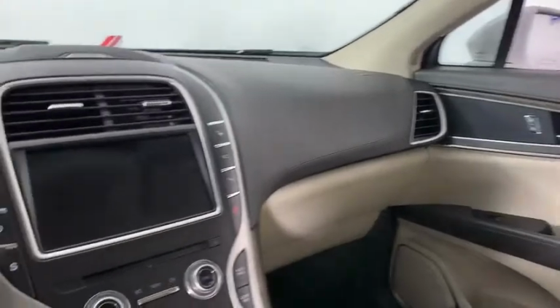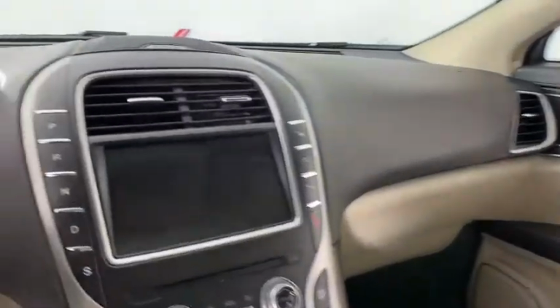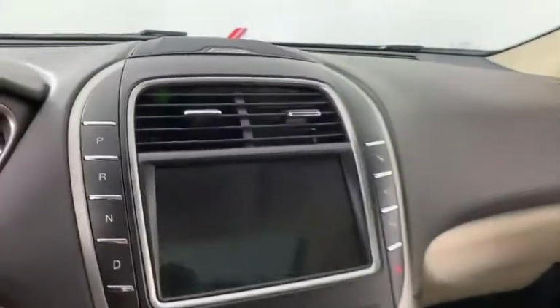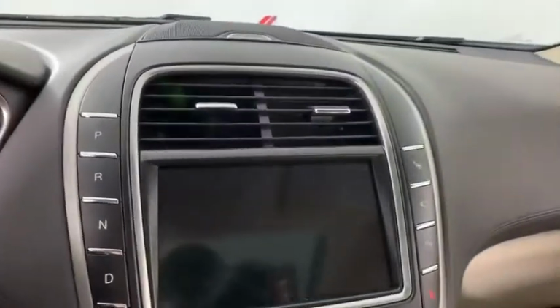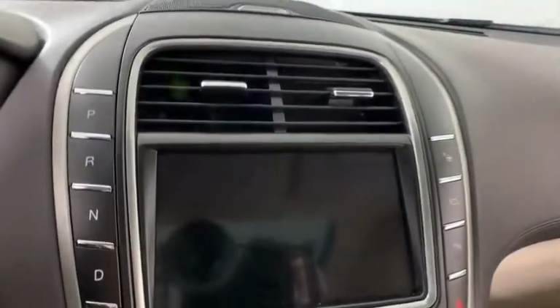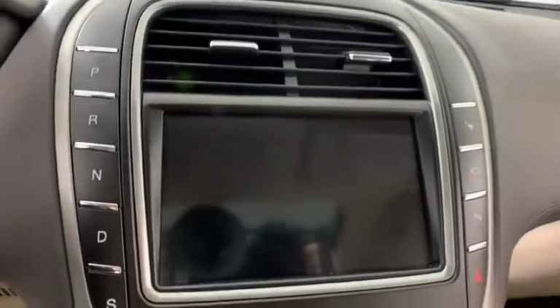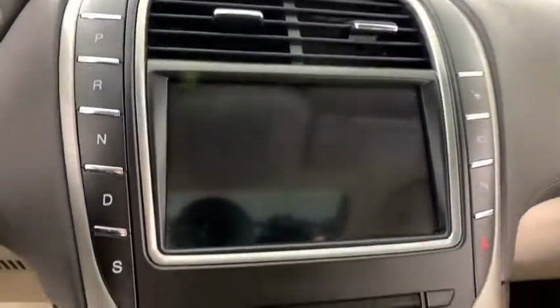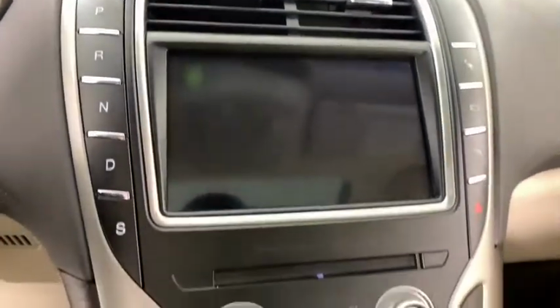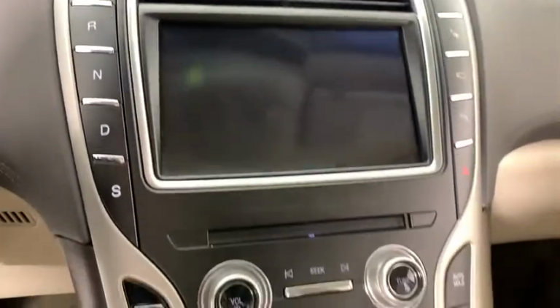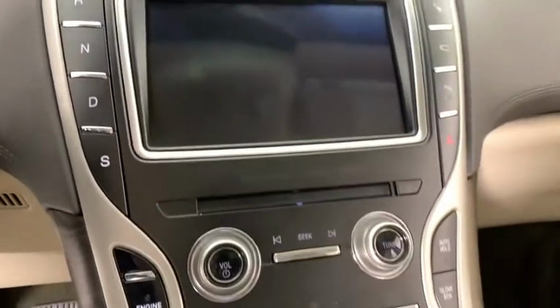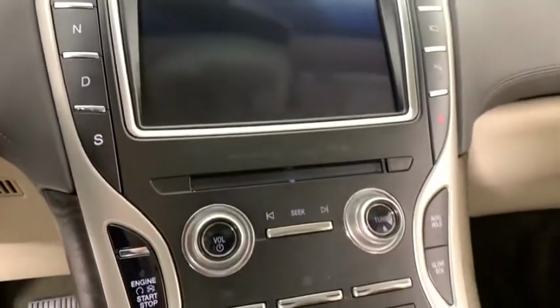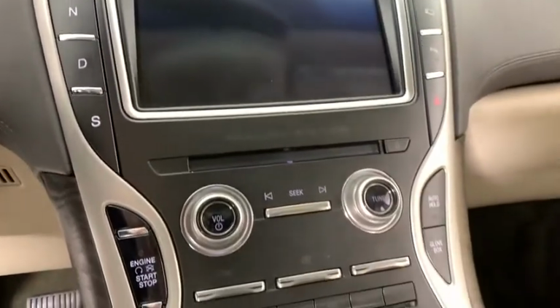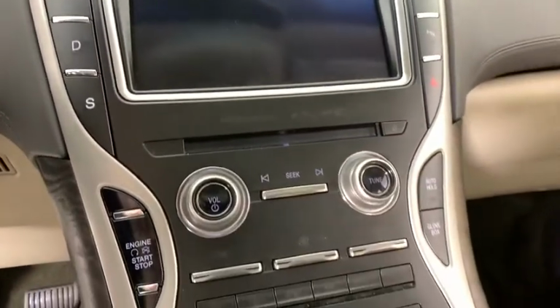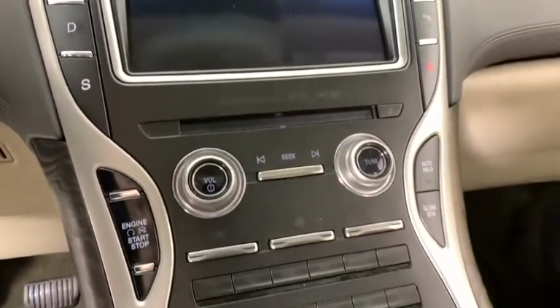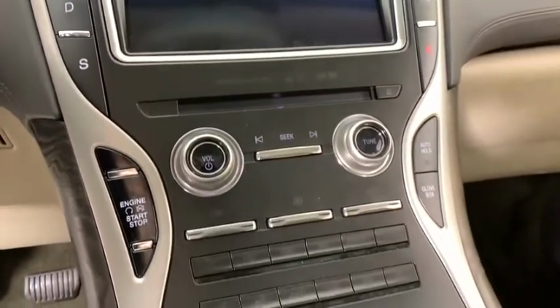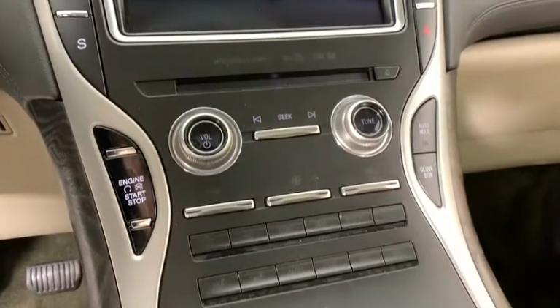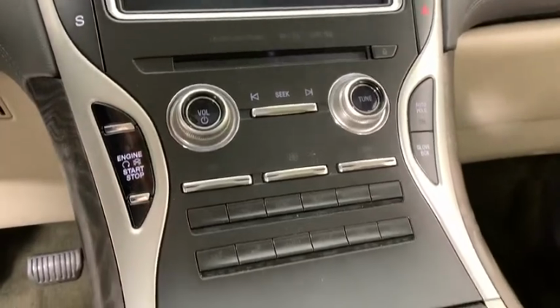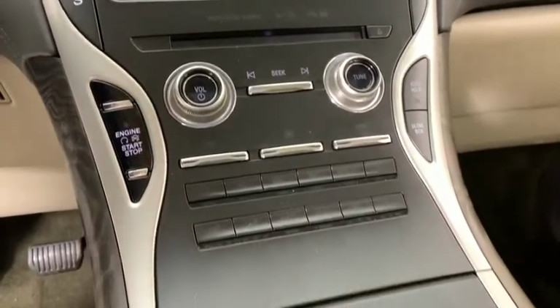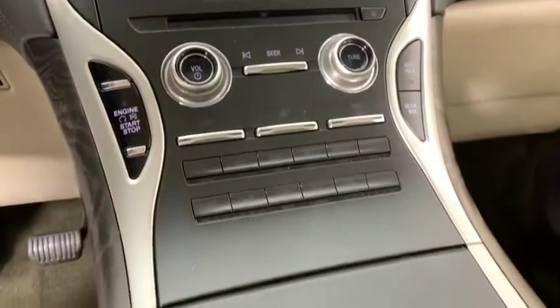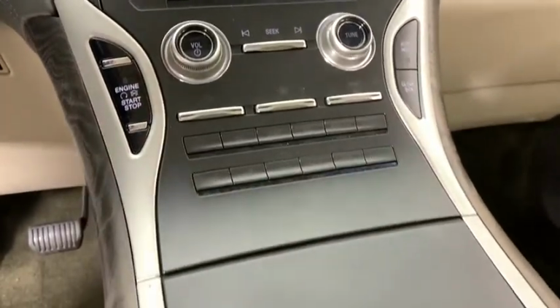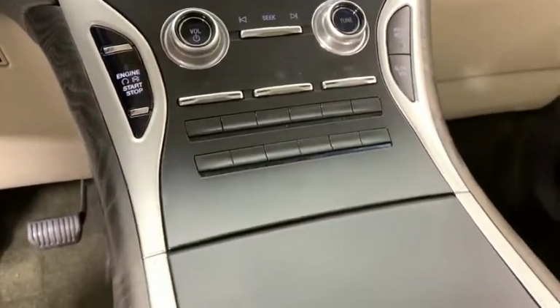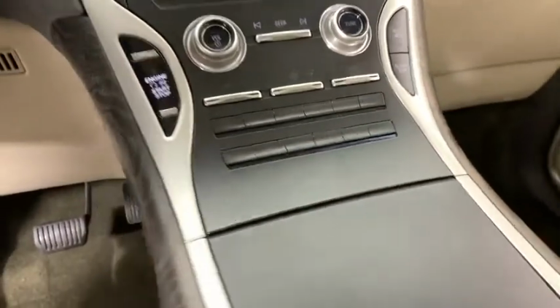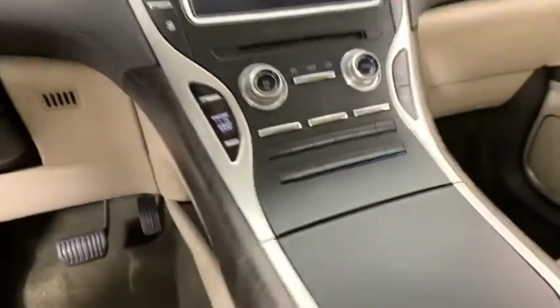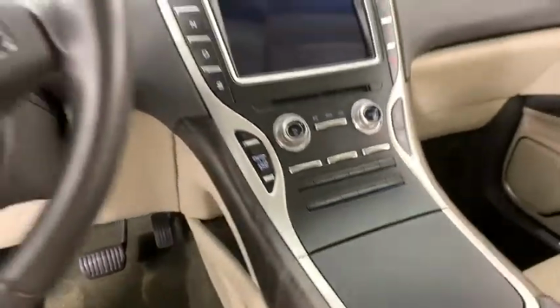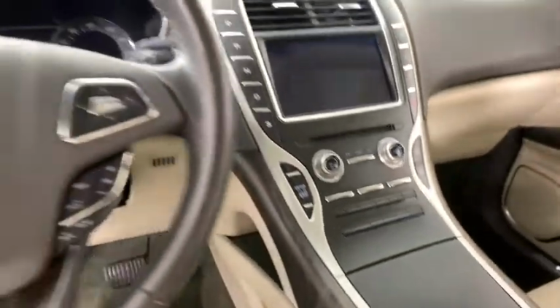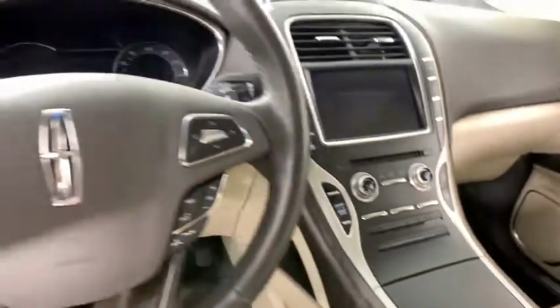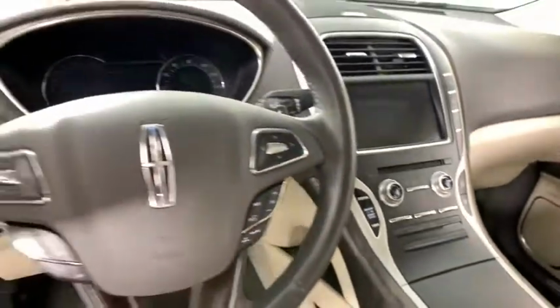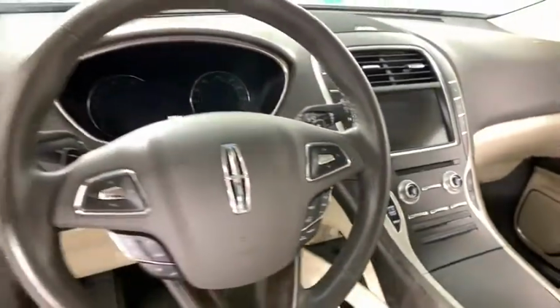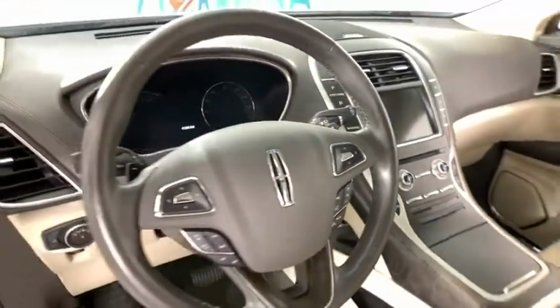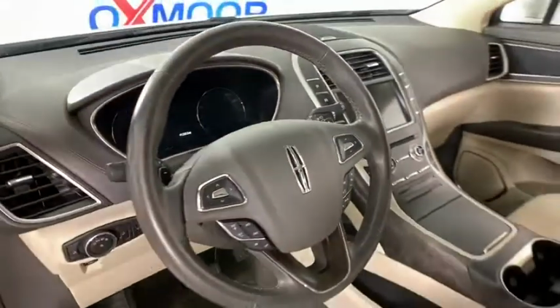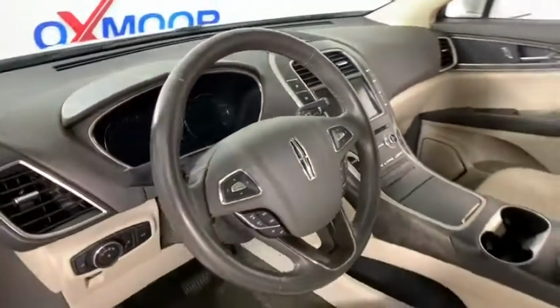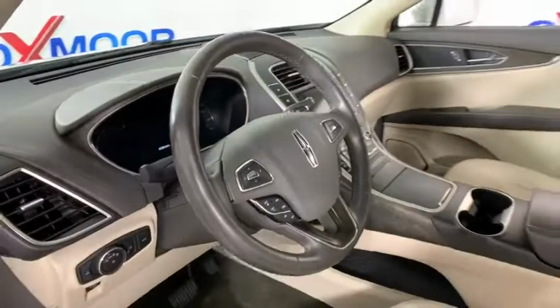Navigation system, backup camera, power liftgate, remote start, heated seats, traction control, power passenger seat, Bluetooth, dual airbags, power steering.